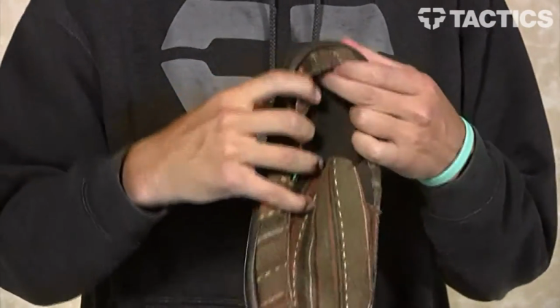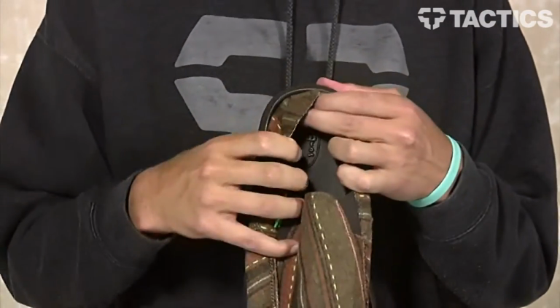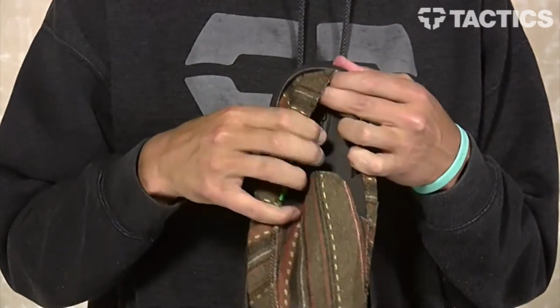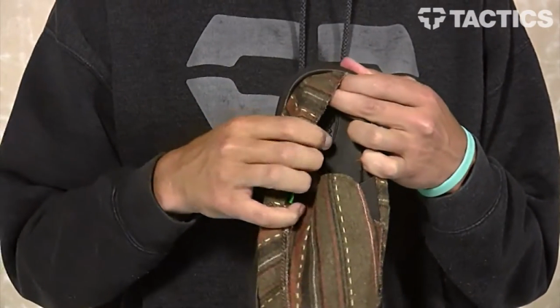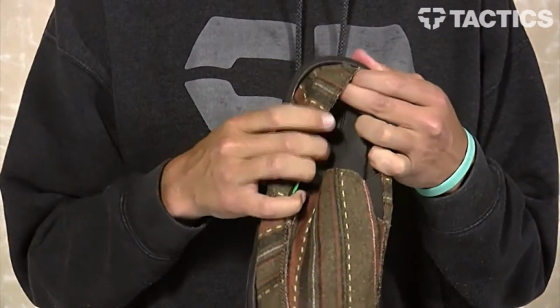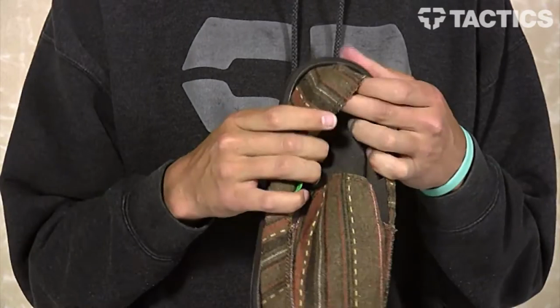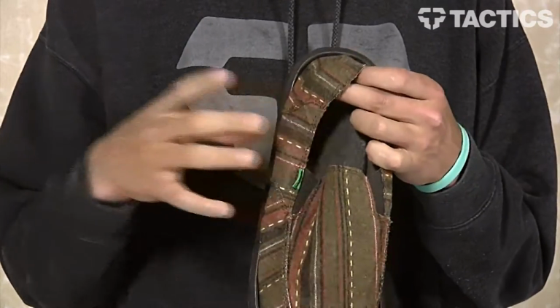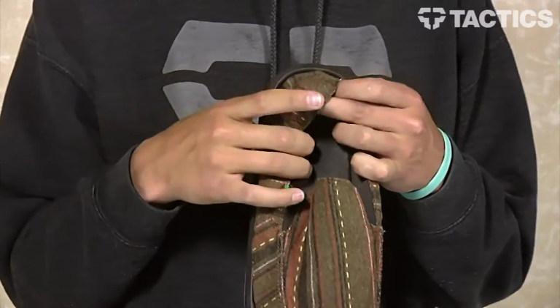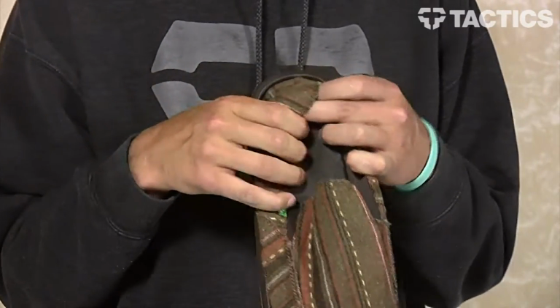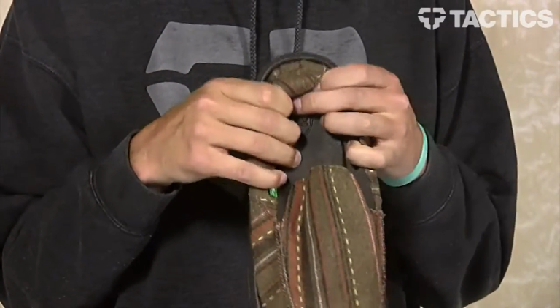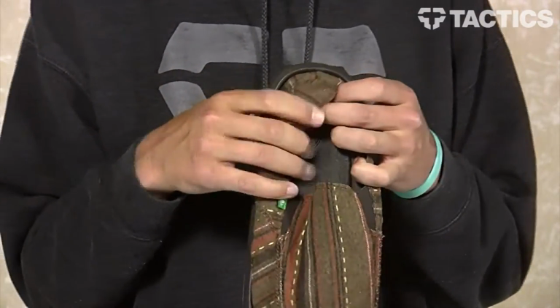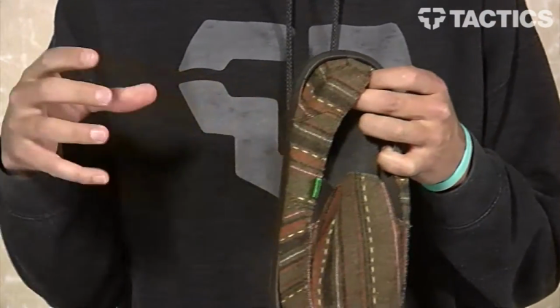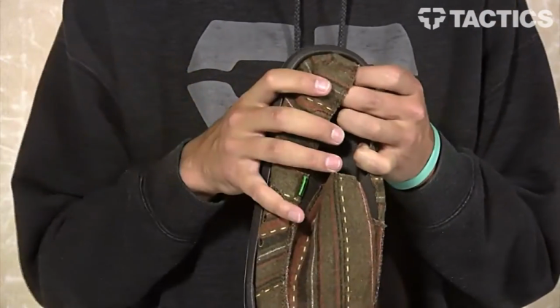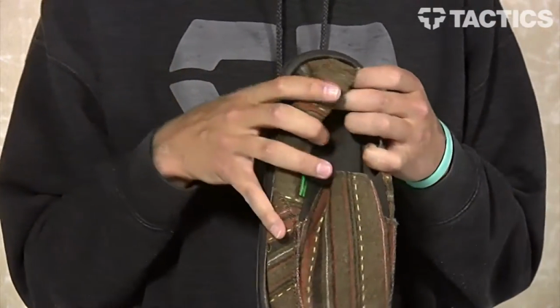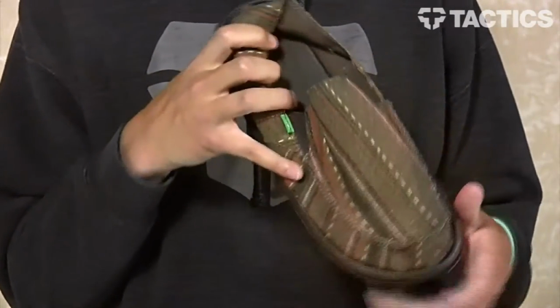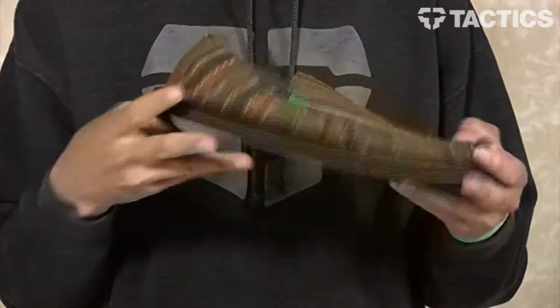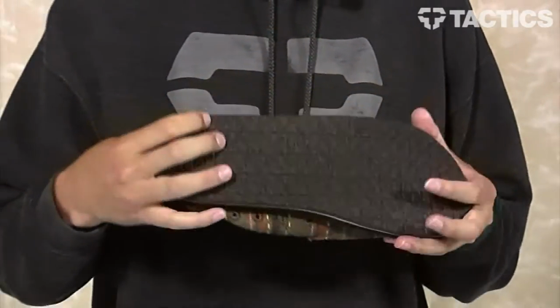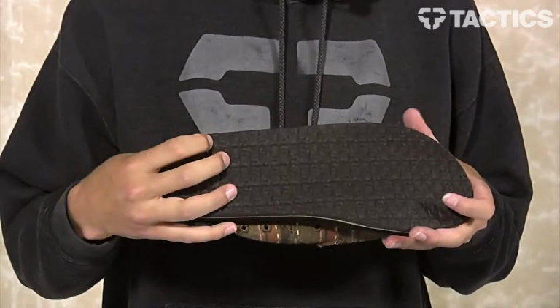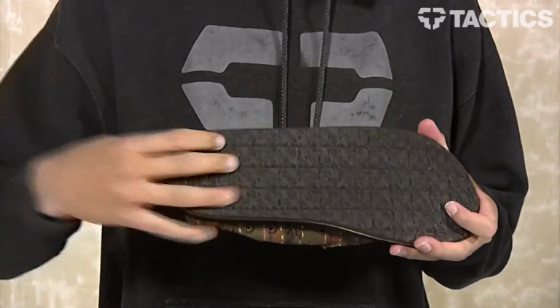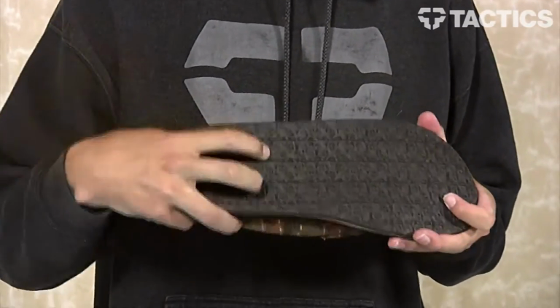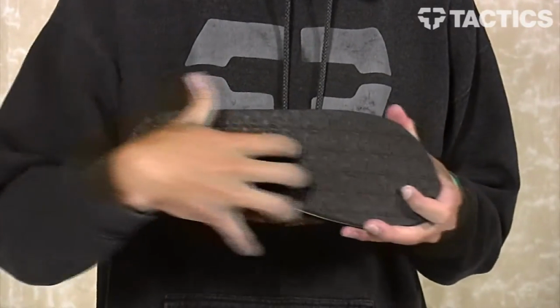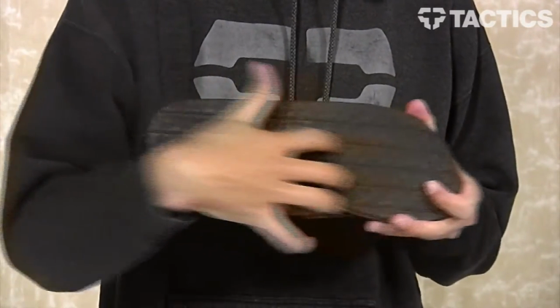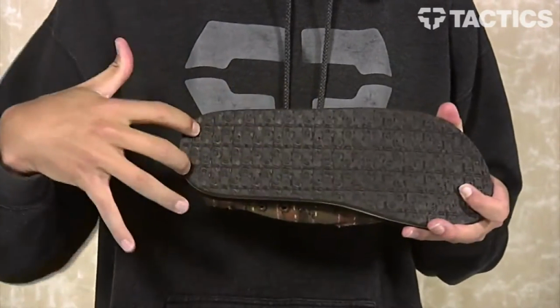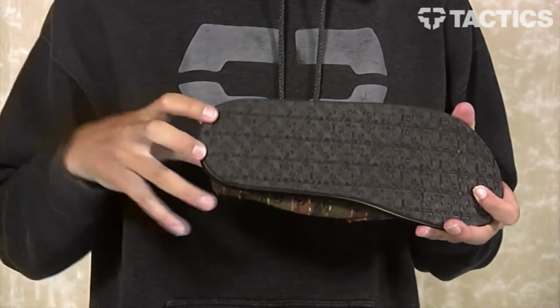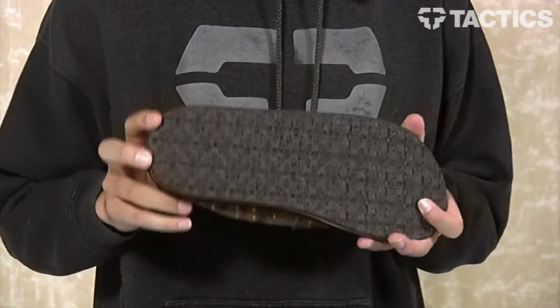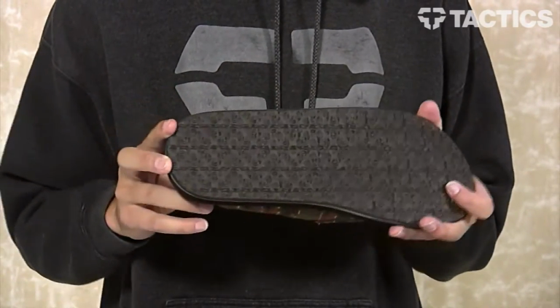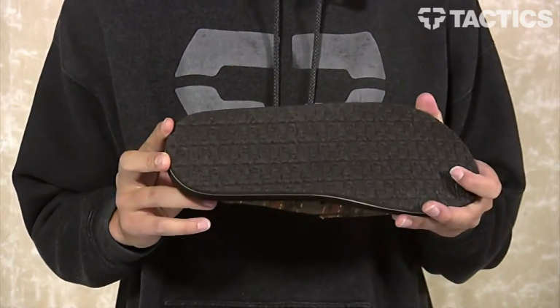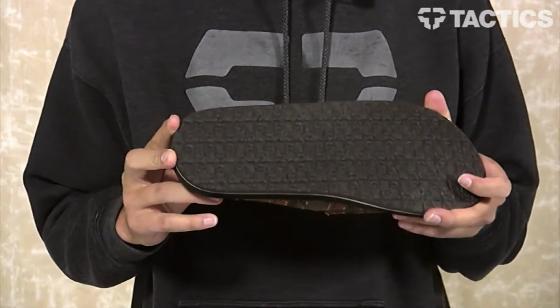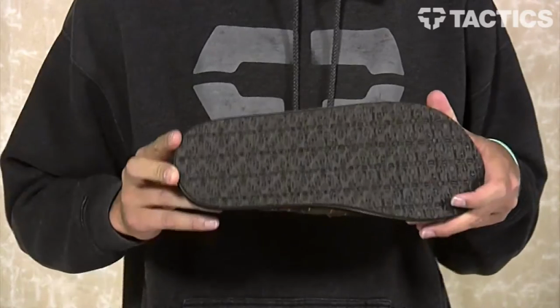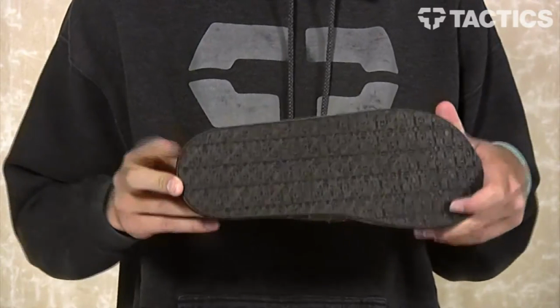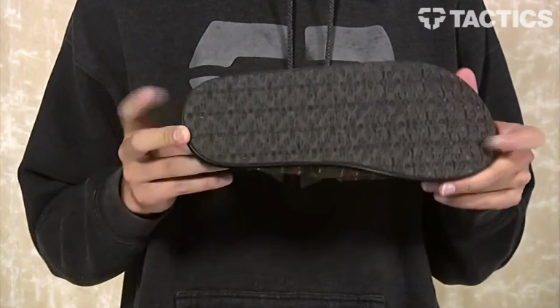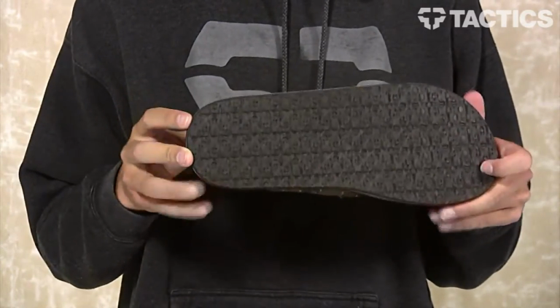Super soft high rebound molded EVA footbed features Aegis antimicrobial additive, and that just reduces the foot funk. On the very bottom you've got your Happy You outsole, and that provides the grip so you're not slipping around wherever you're walking around in these sandals.